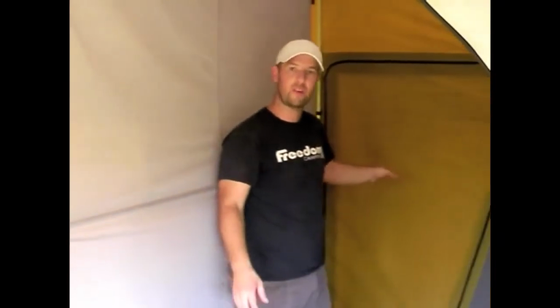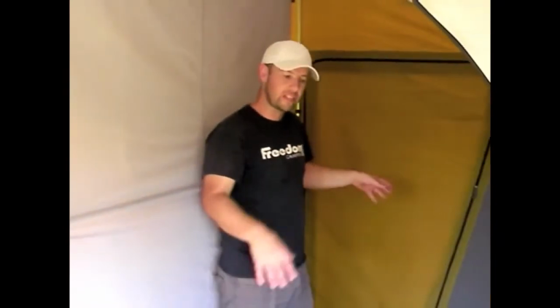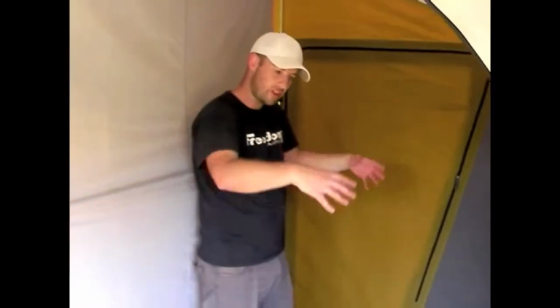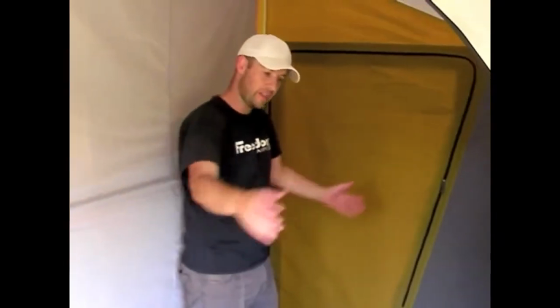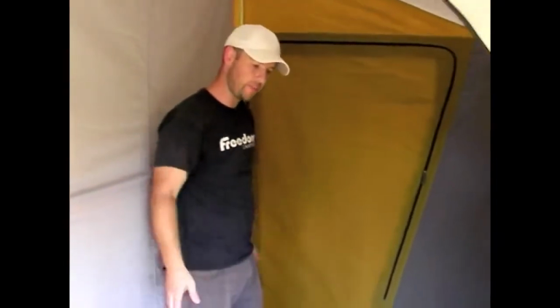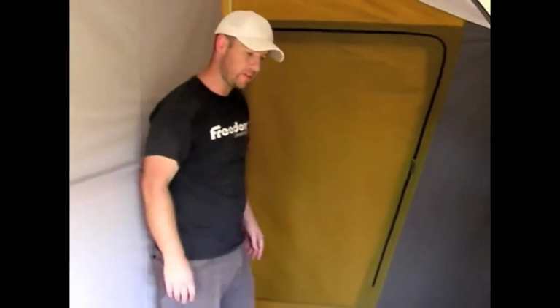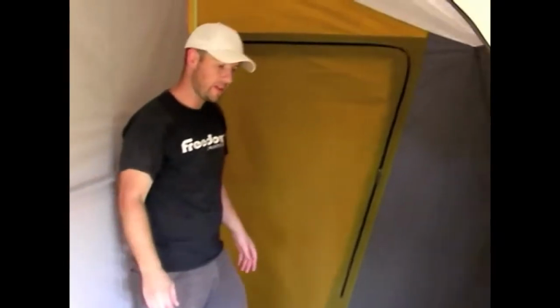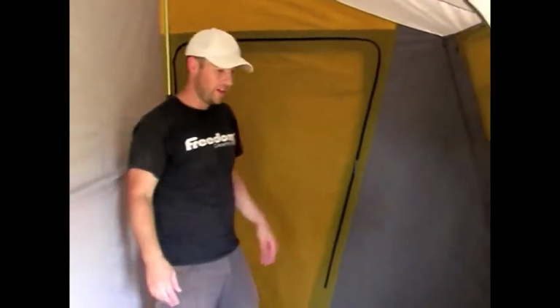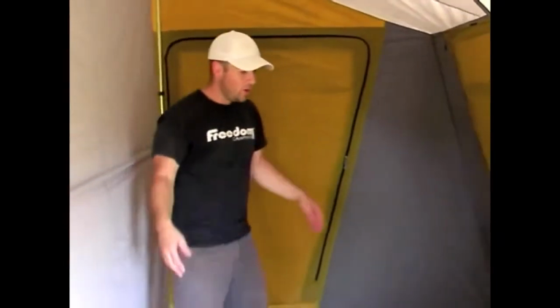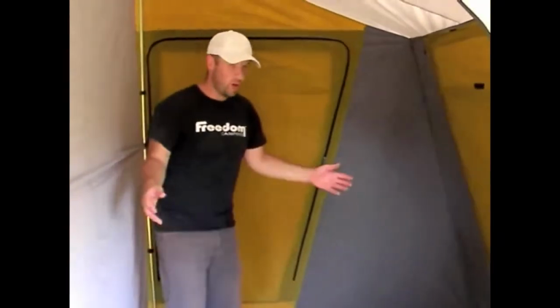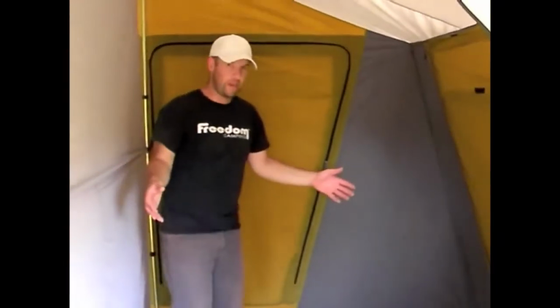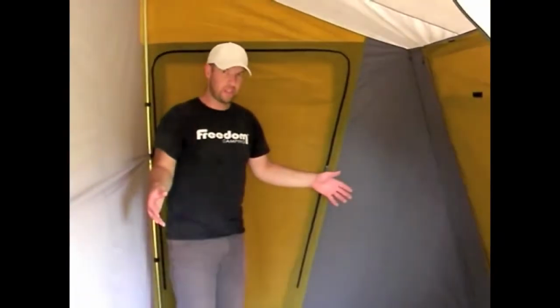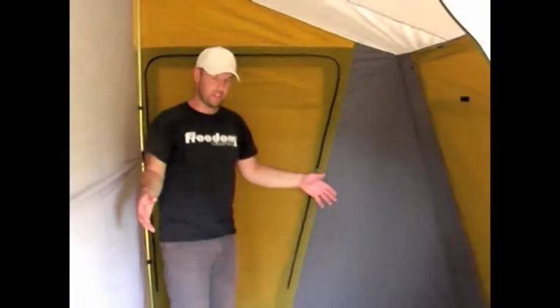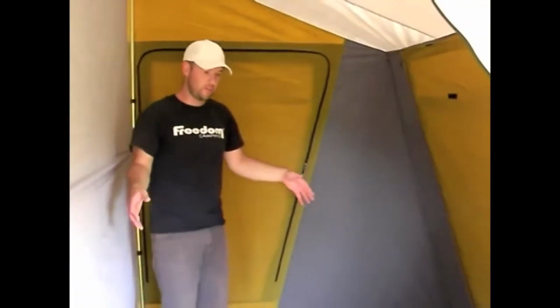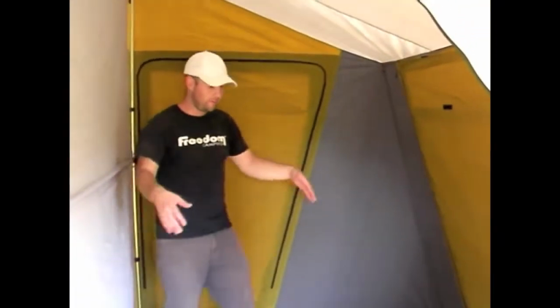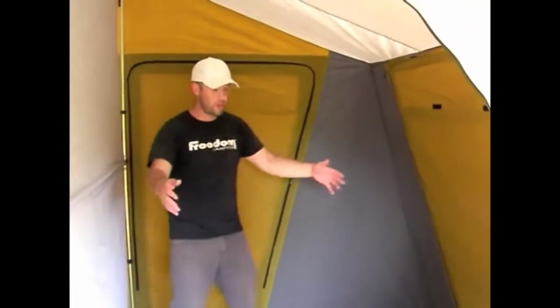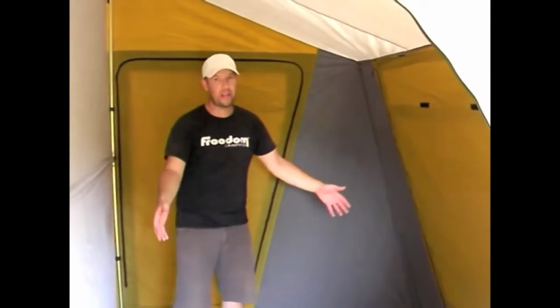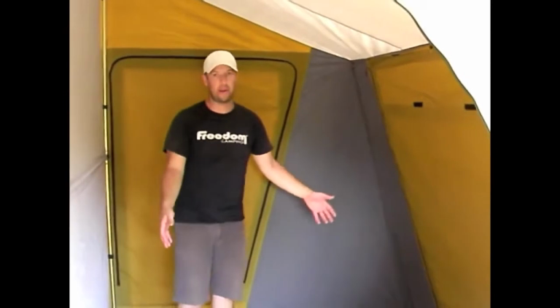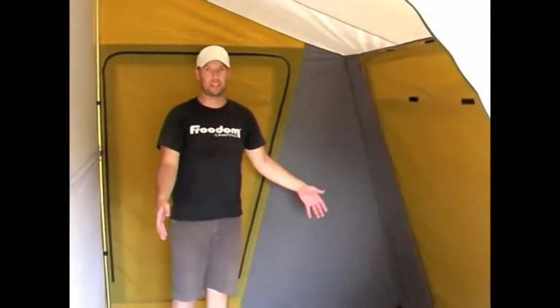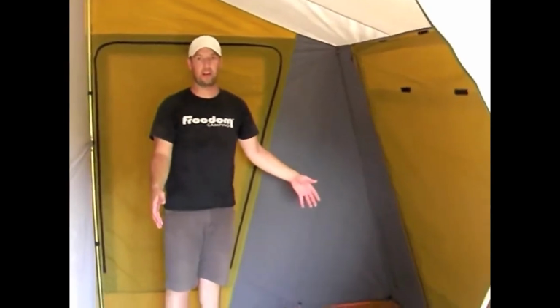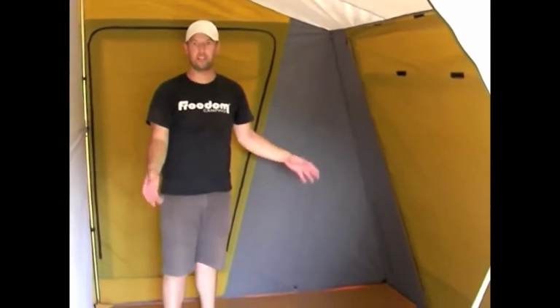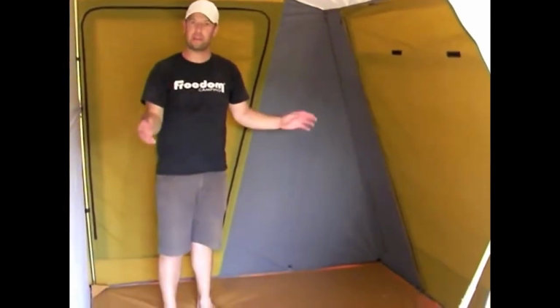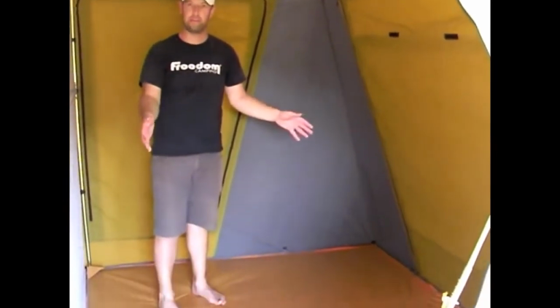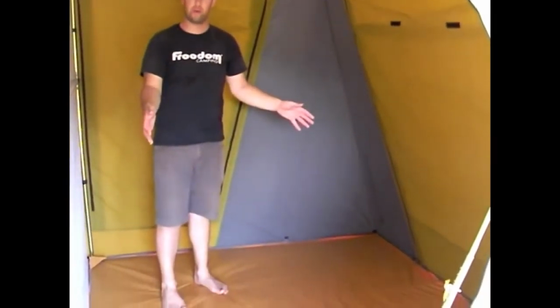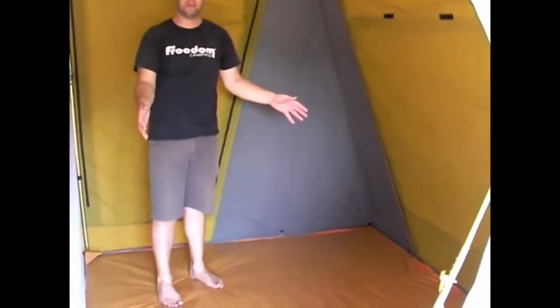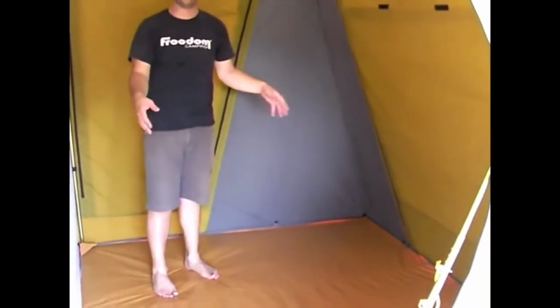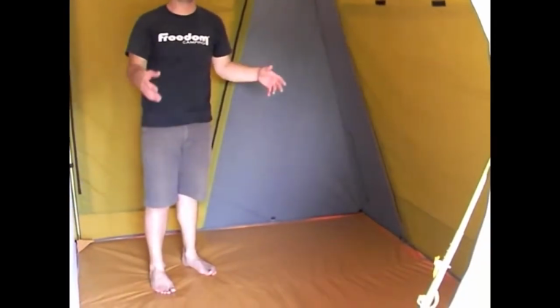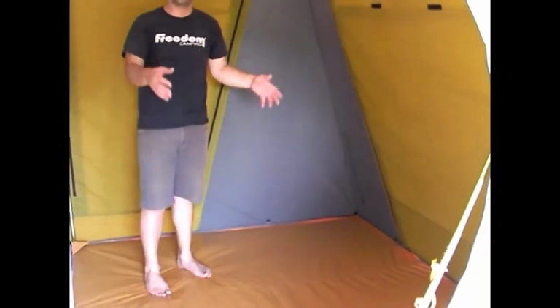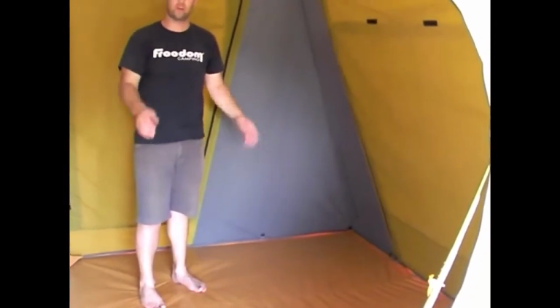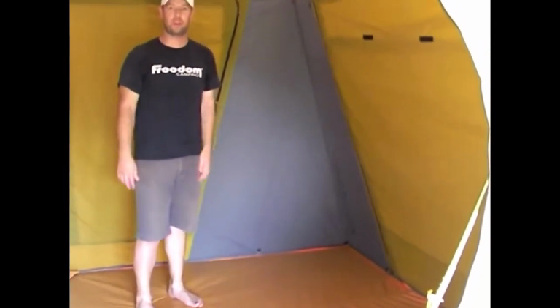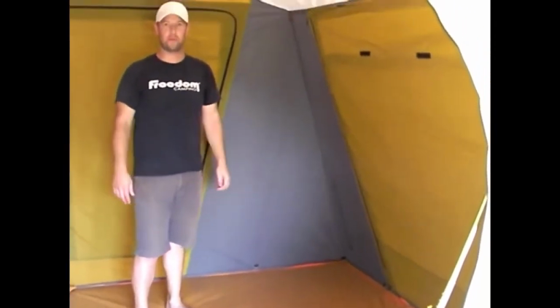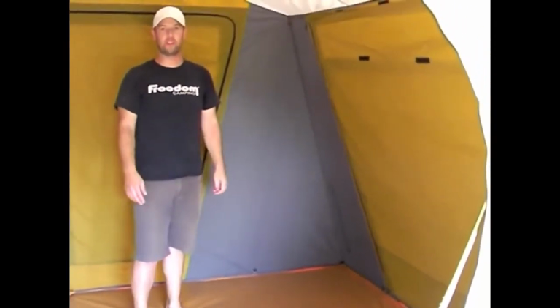This makes each bedroom a completely separate area. All our bedrooms are designed to be able to fit a queen air bed inside — if we can't fit a queen air bed in, we don't call it a separate bedroom.